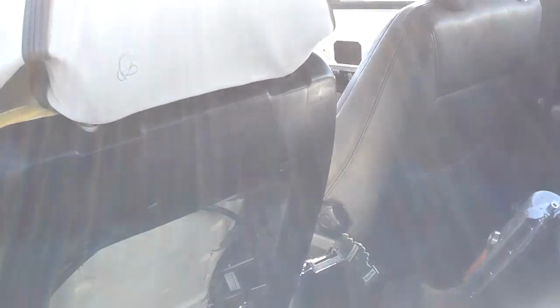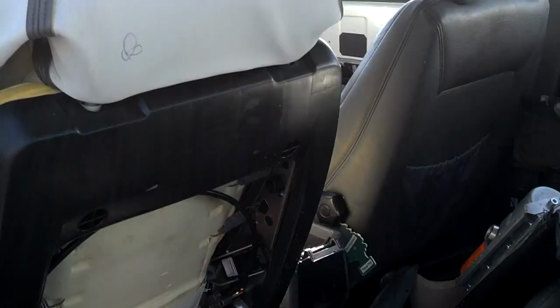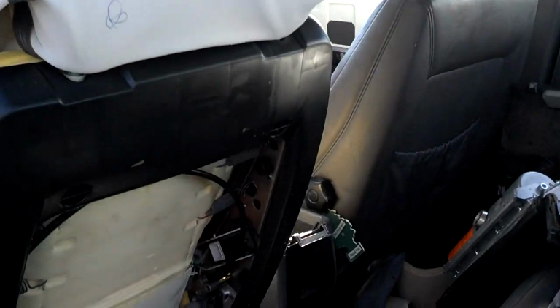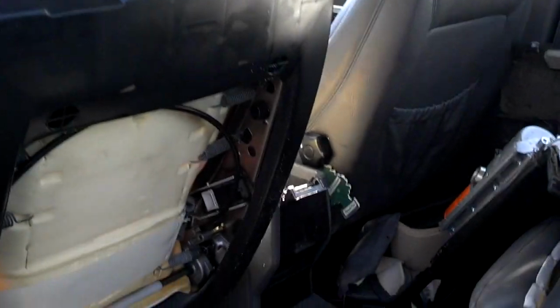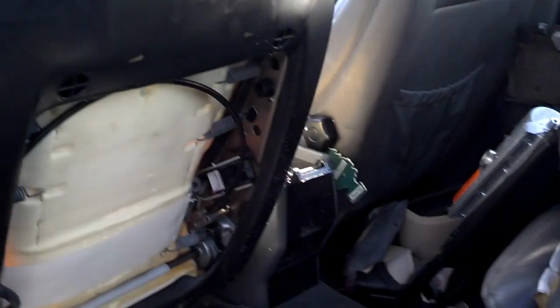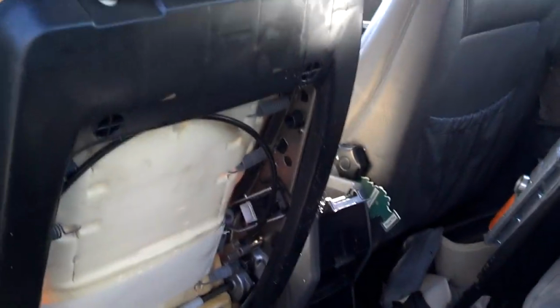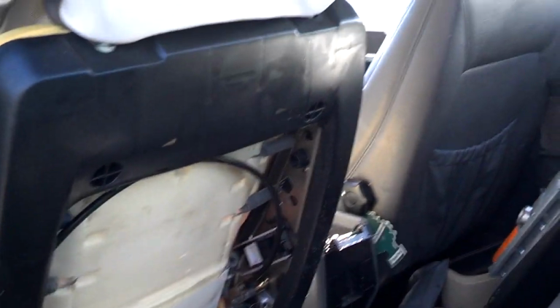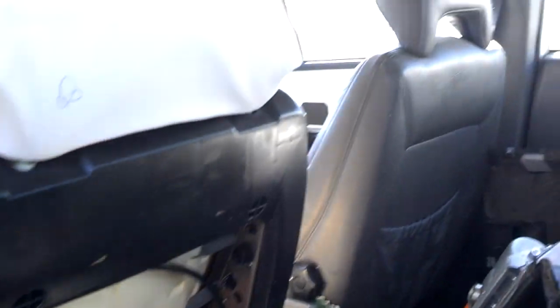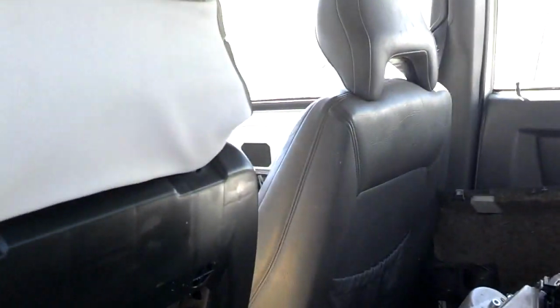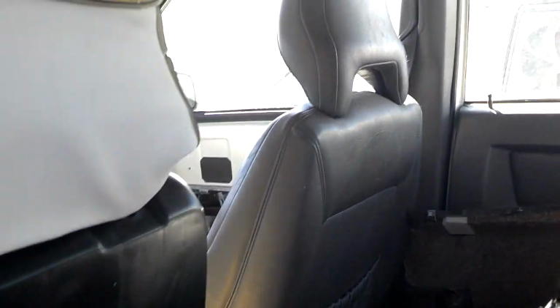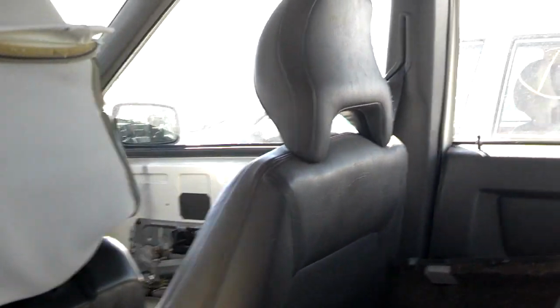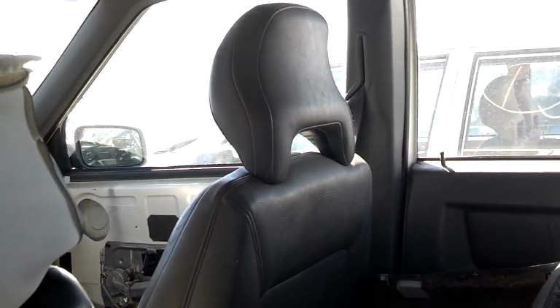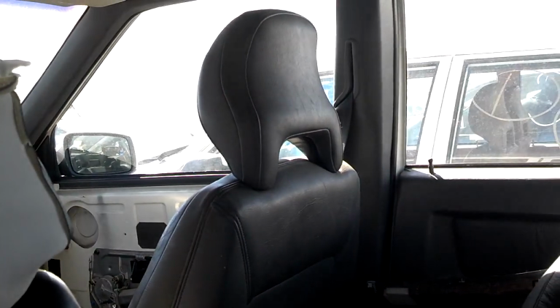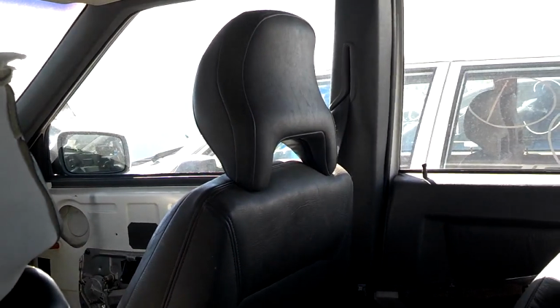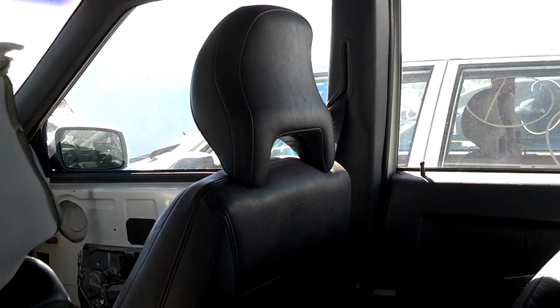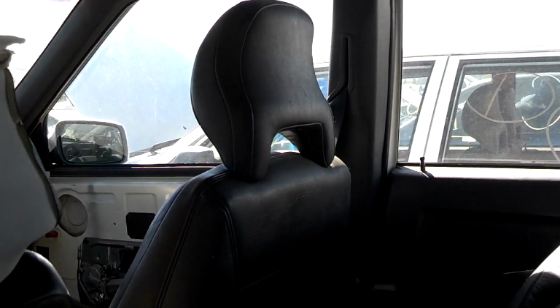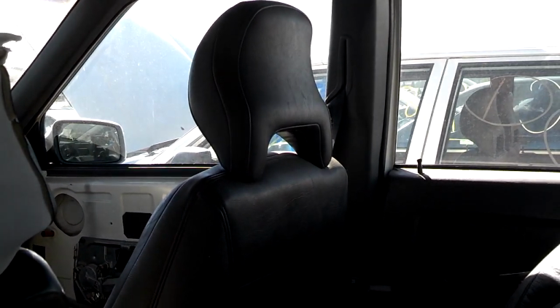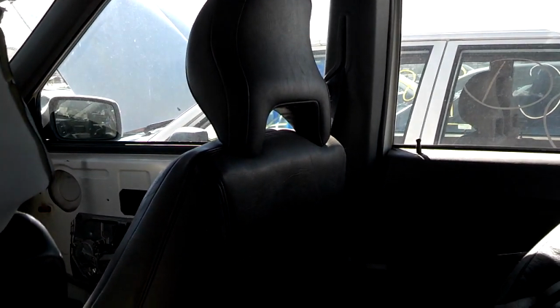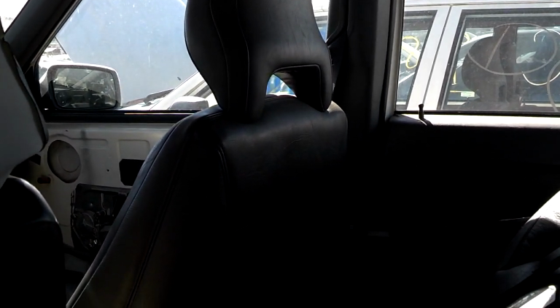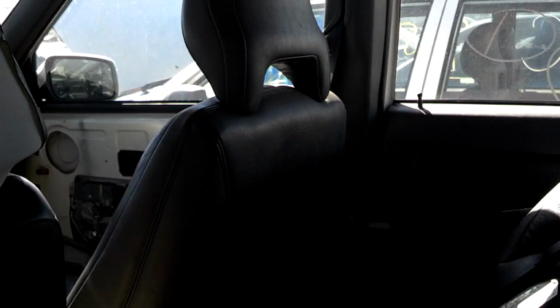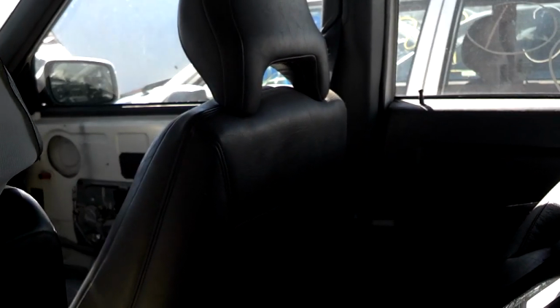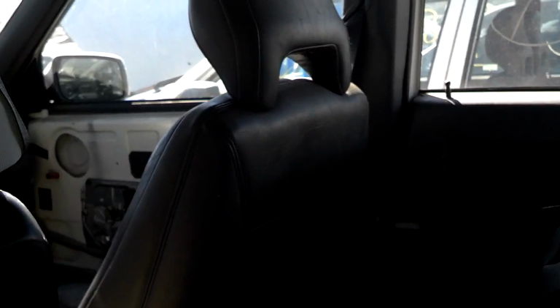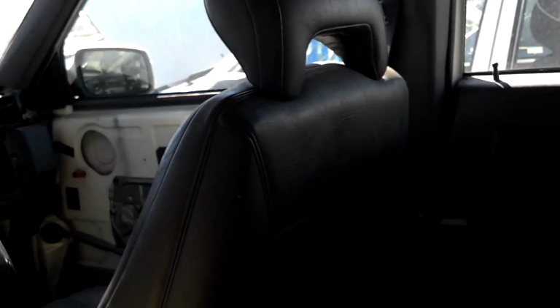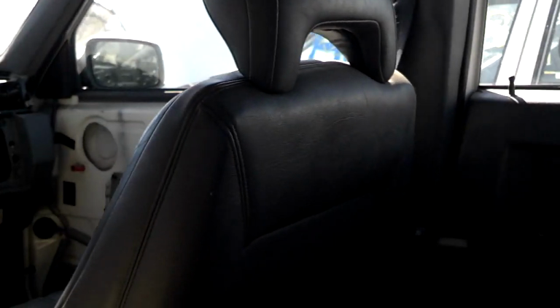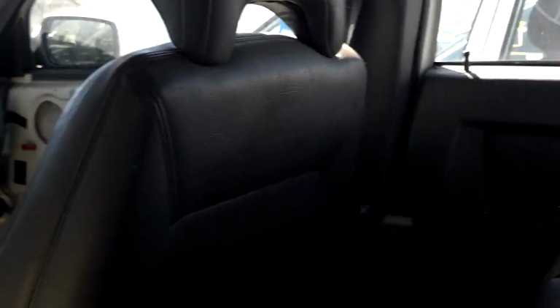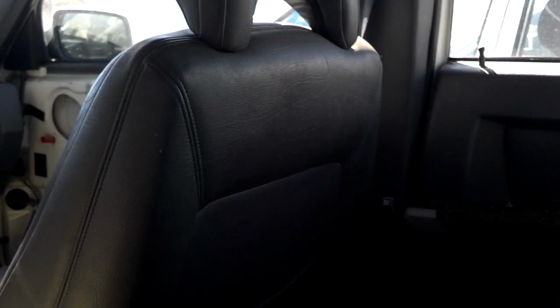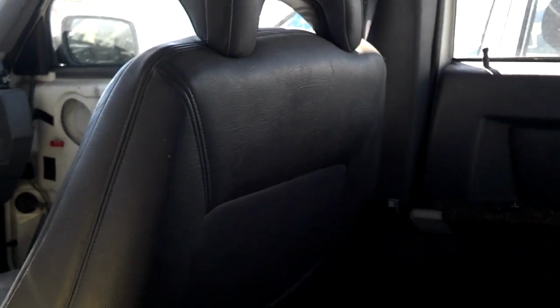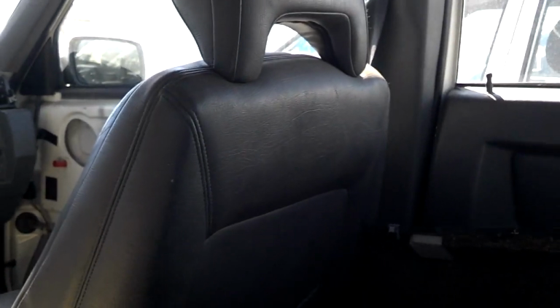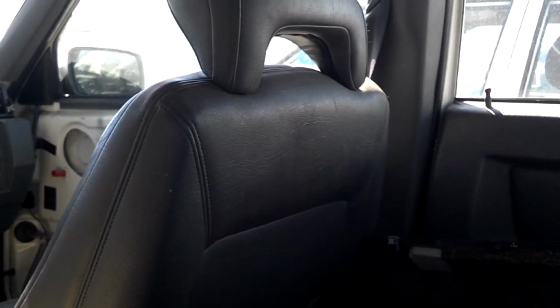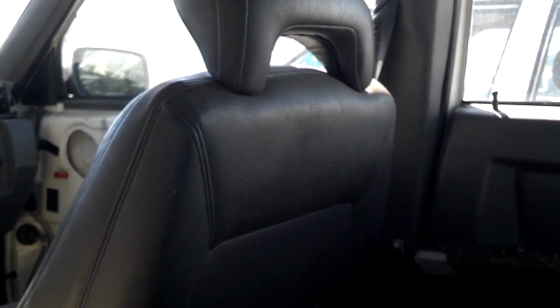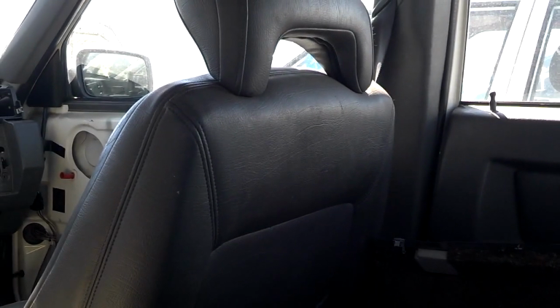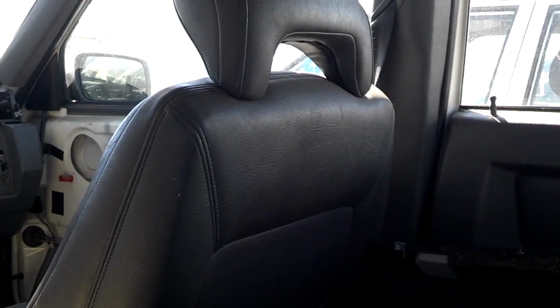Occasionally, for one reason or another, some people will want to take the headrest off of a Volvo seat — these 850s, 960s, and what not. So here in this video I'm going to show you where these release tabs are.